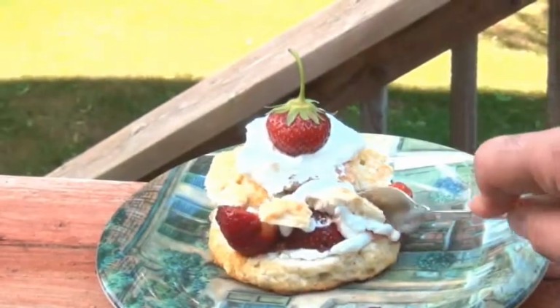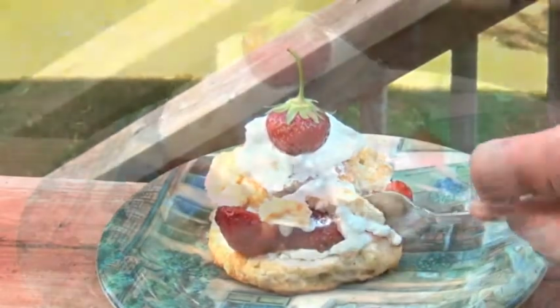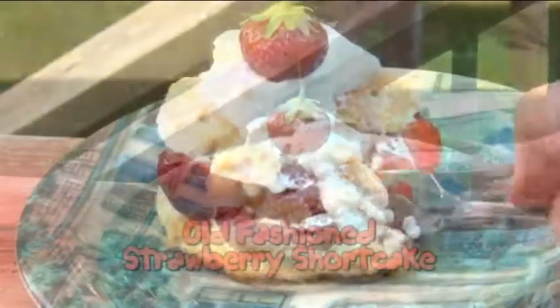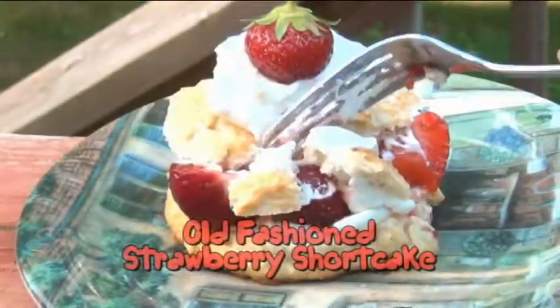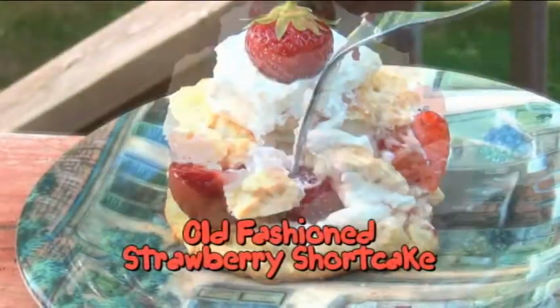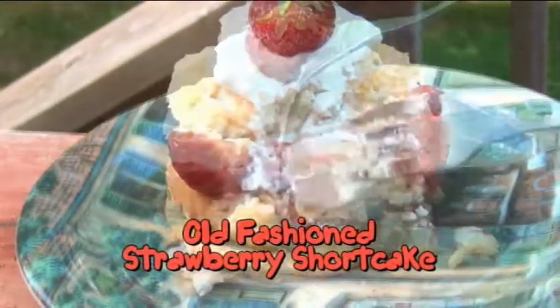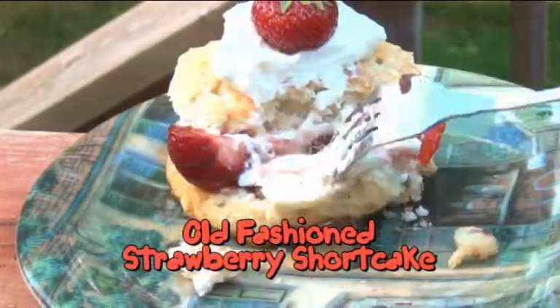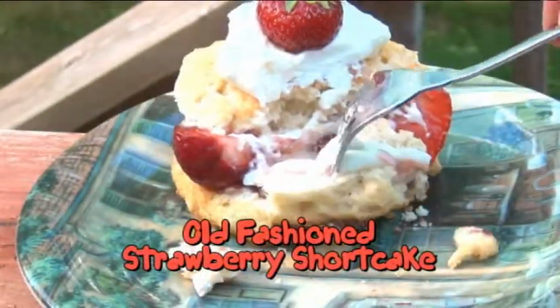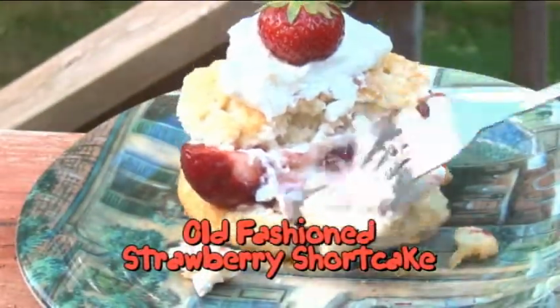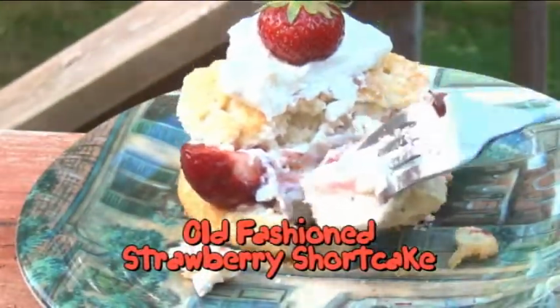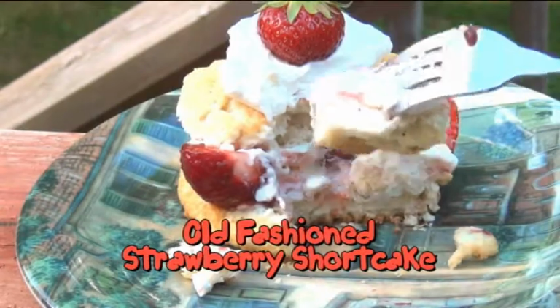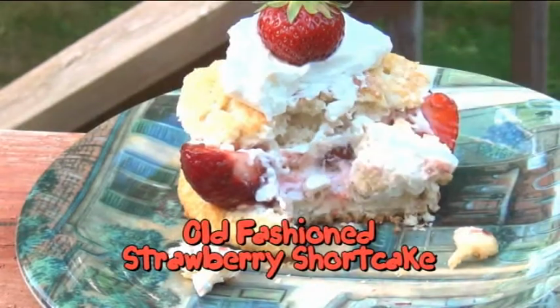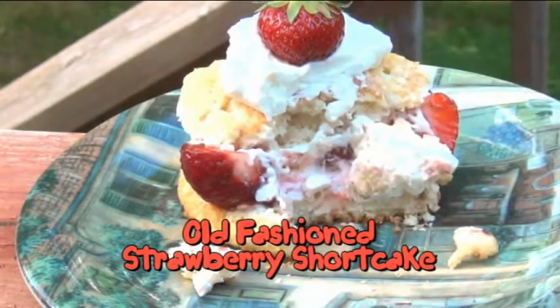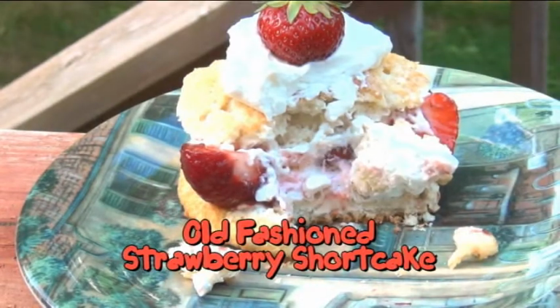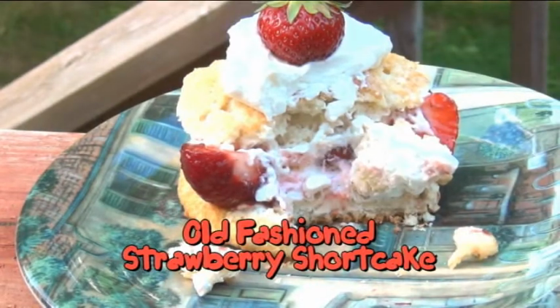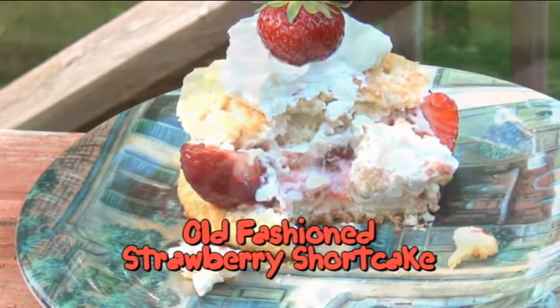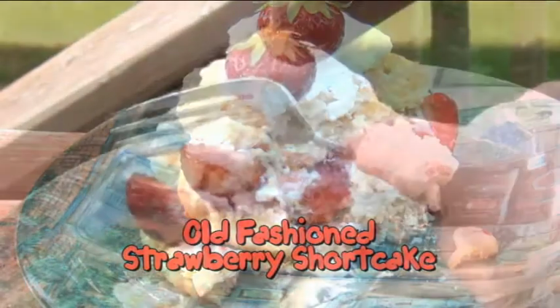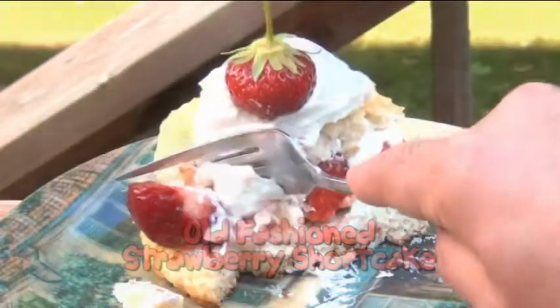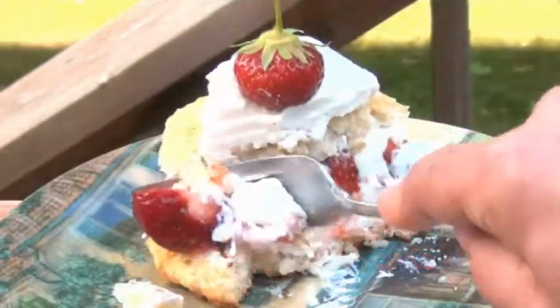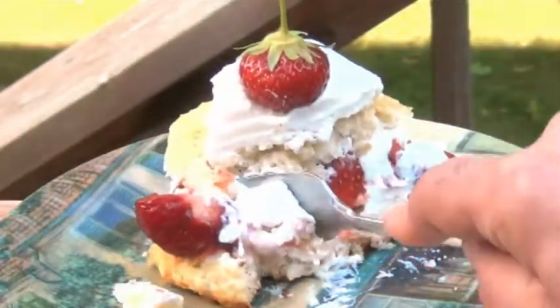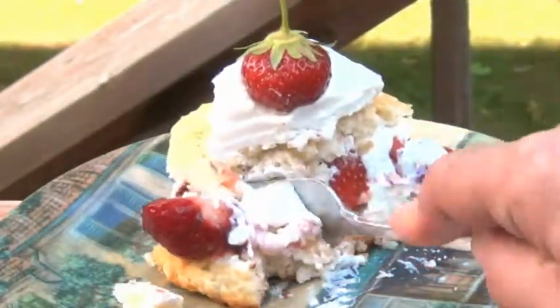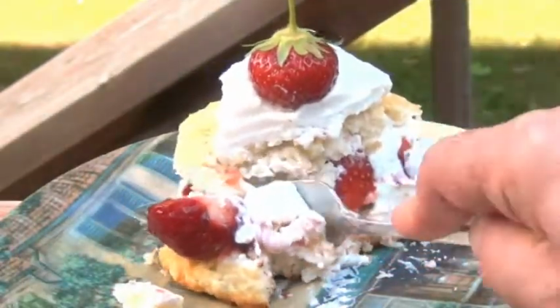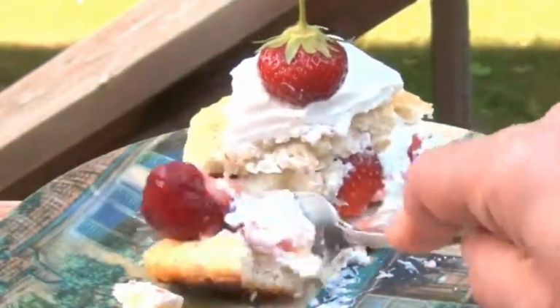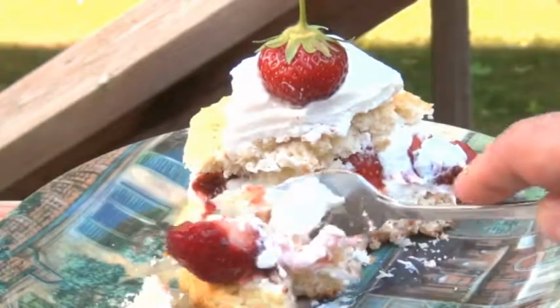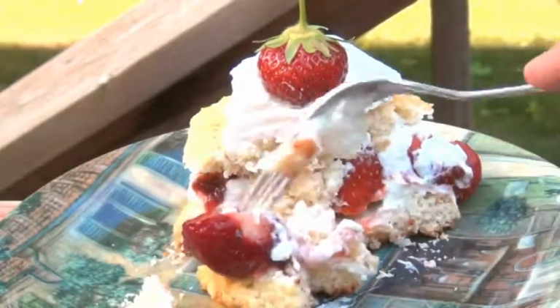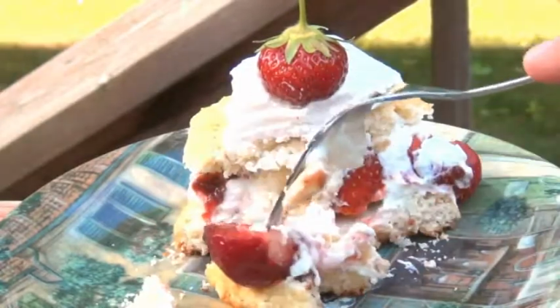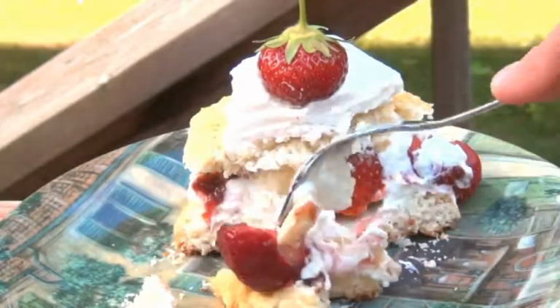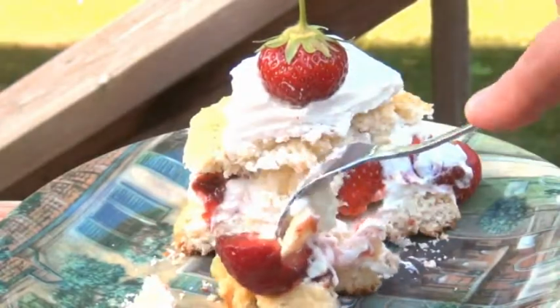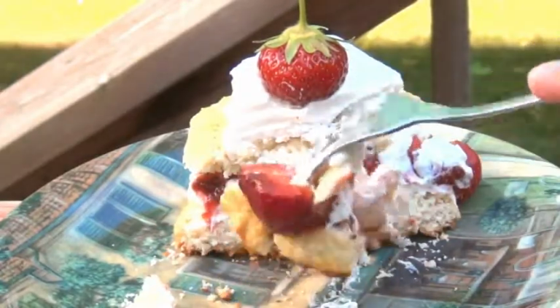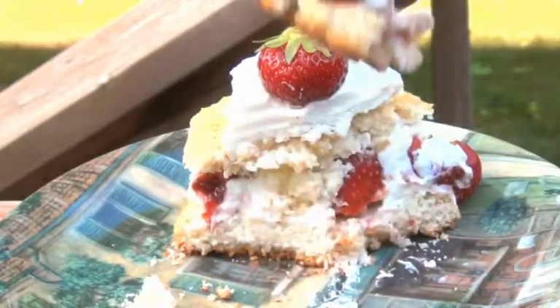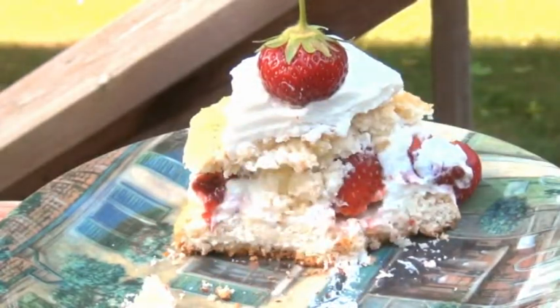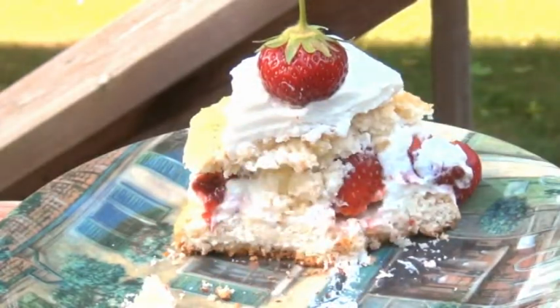For the record, old fashioned shortcake is not light and fluffy like you'd probably think. Rather, it resembles something more like a tea biscuit or a scone. Don't ask me why, that's just the way it is, and today I'm going to show you how to make it.